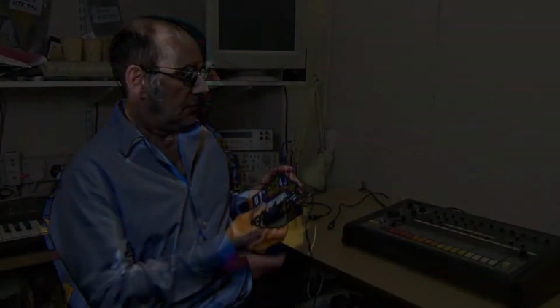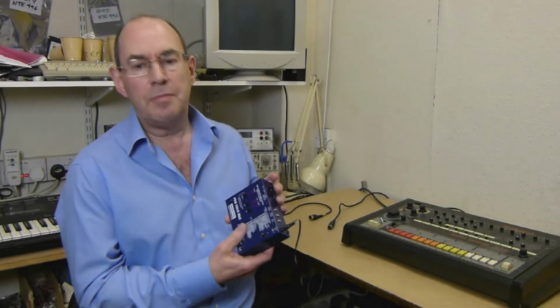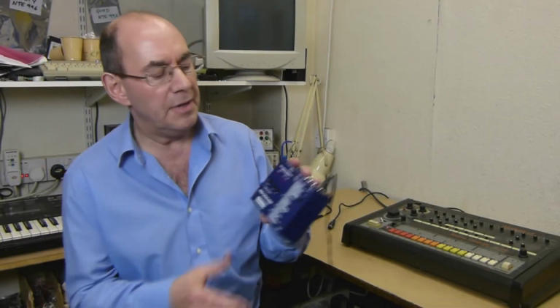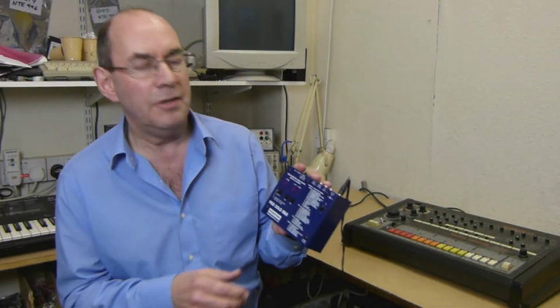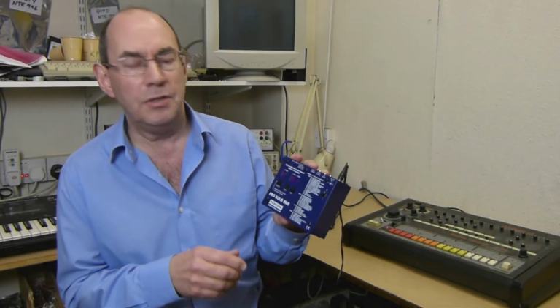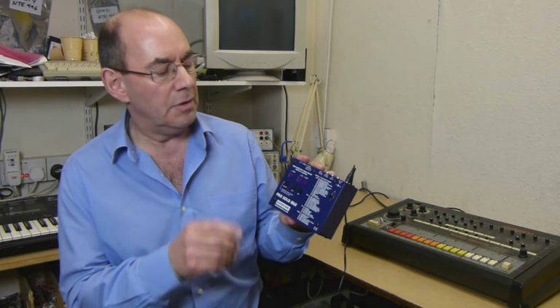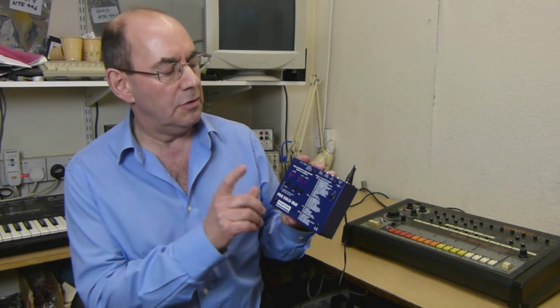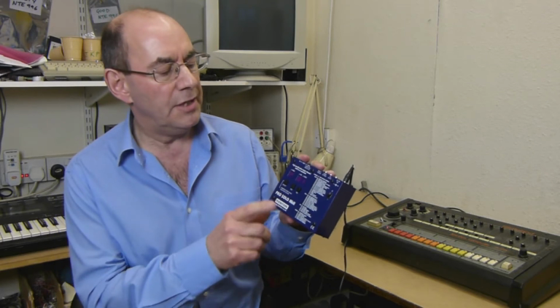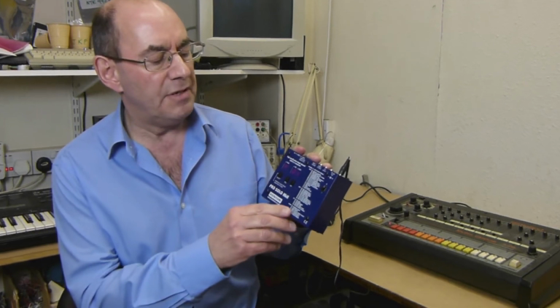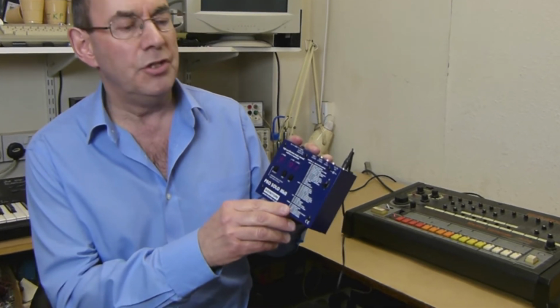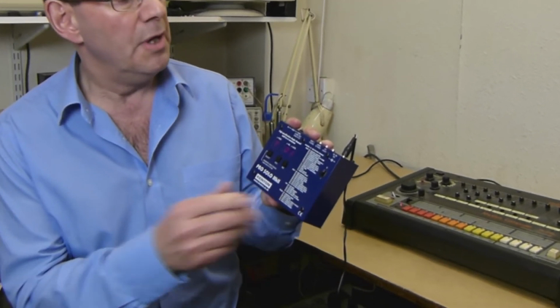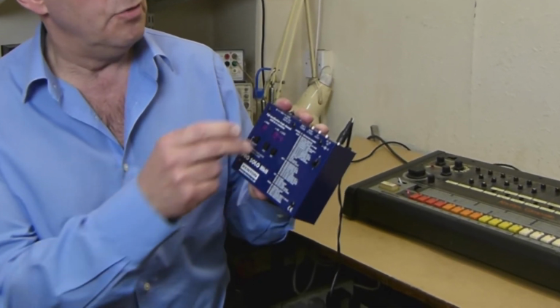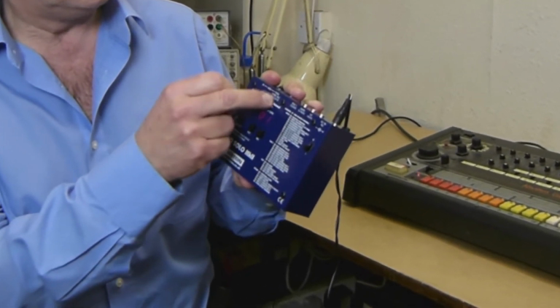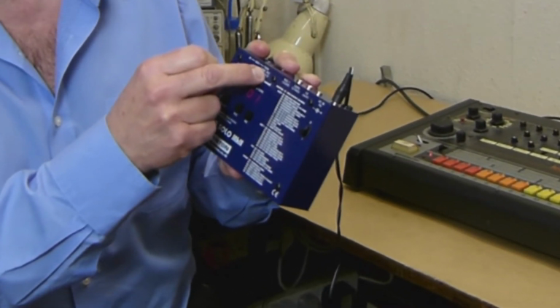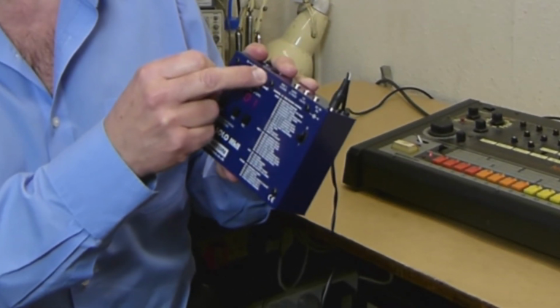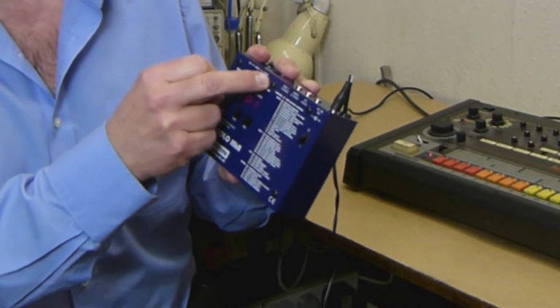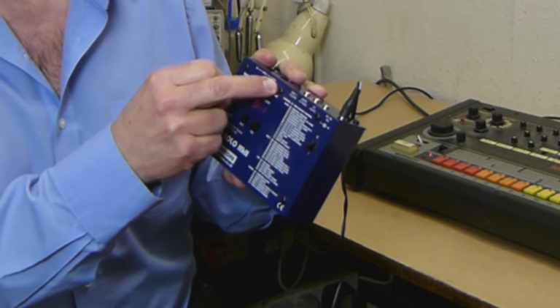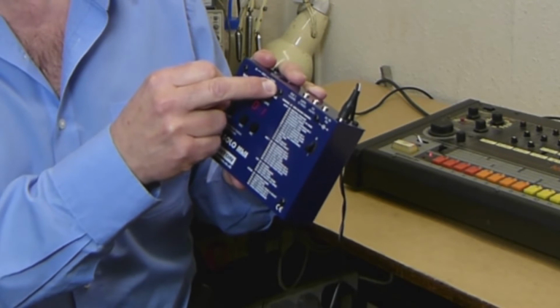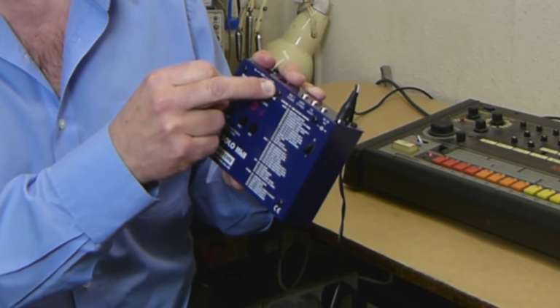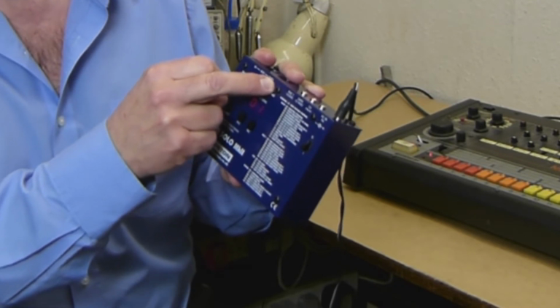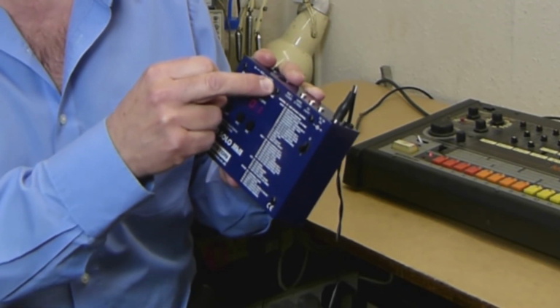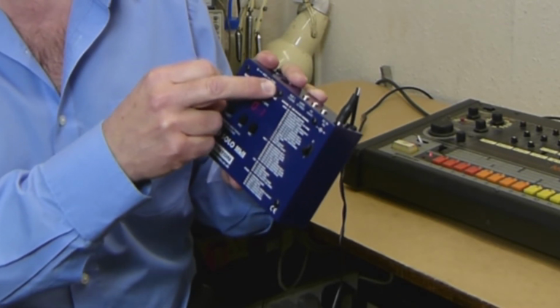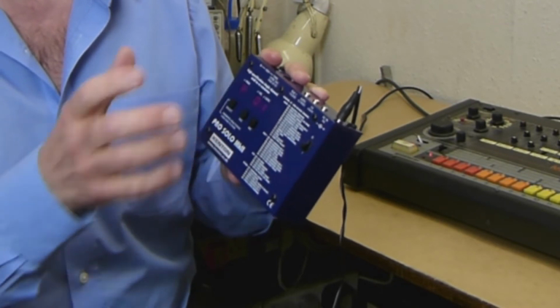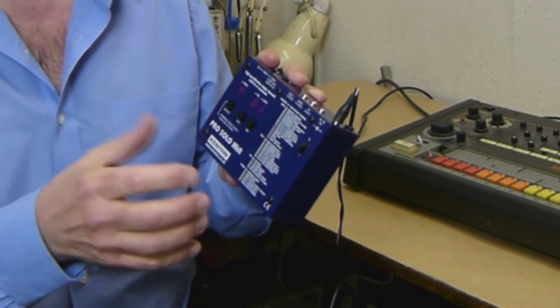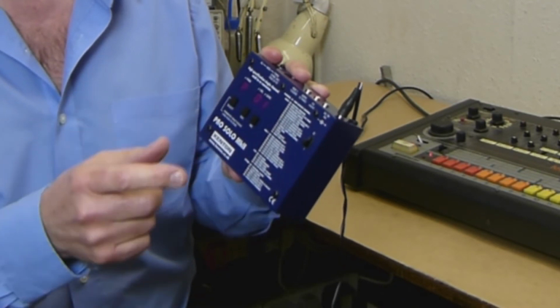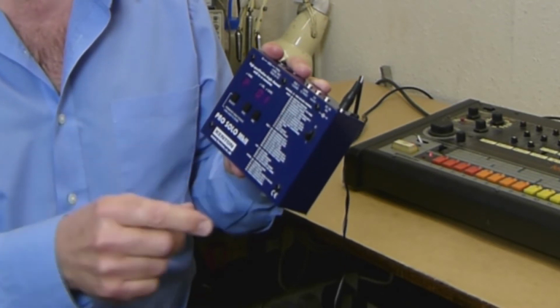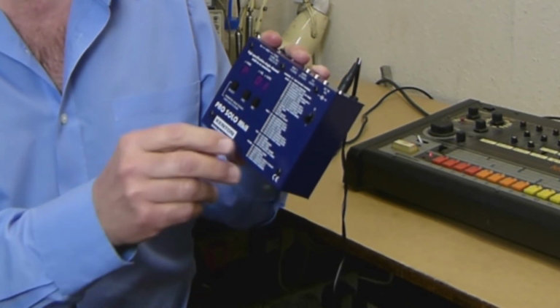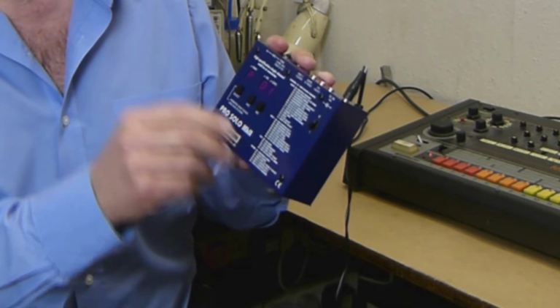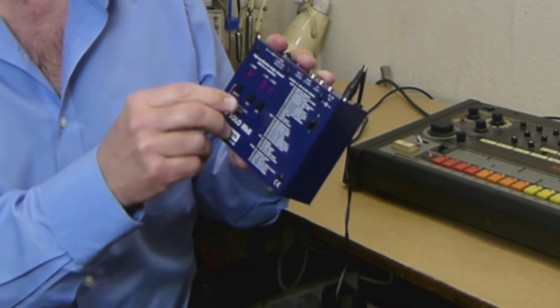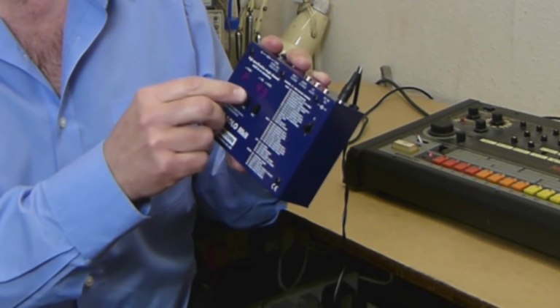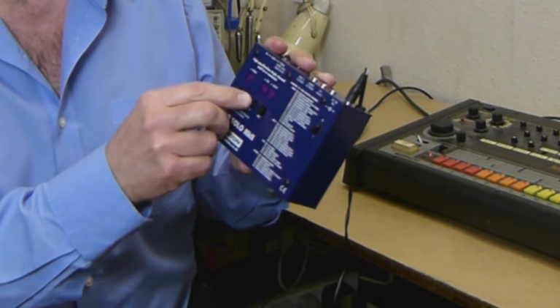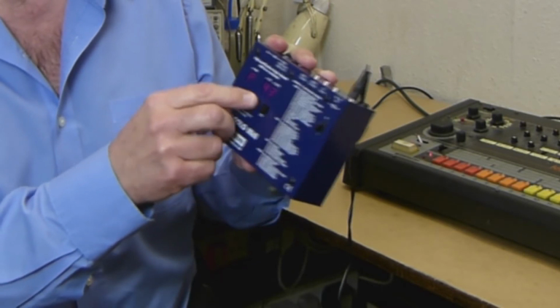I've got the ProSolo here and you need to change parameter 42 in order to change the function of this socket, which by default is a through socket — MIDI through — but you actually need to change it to DinSync, and you use parameter 42 to do that.